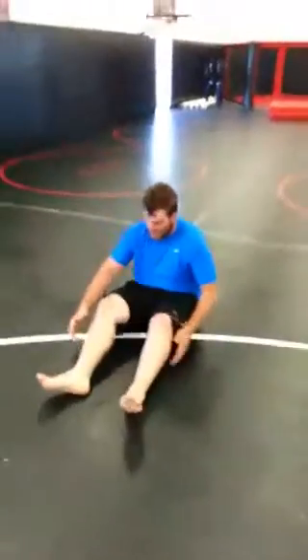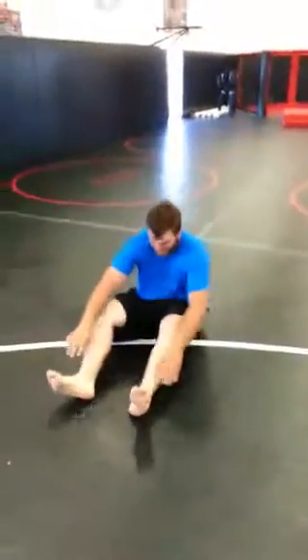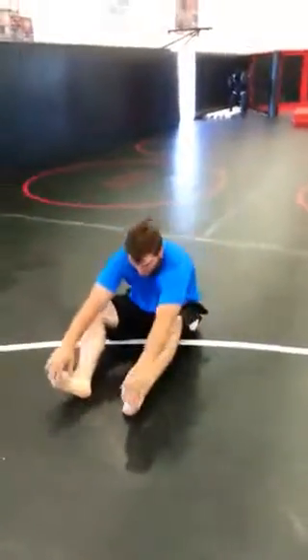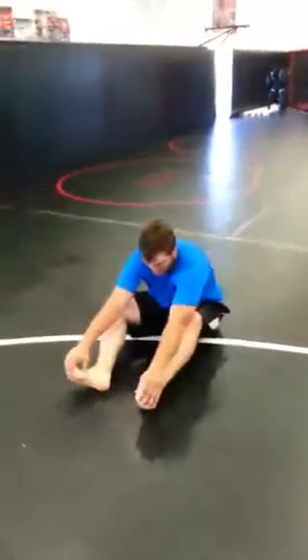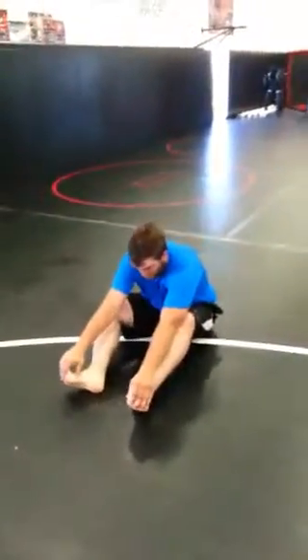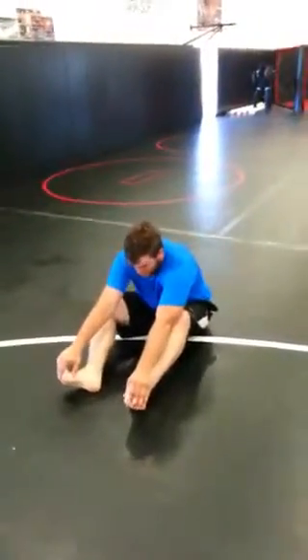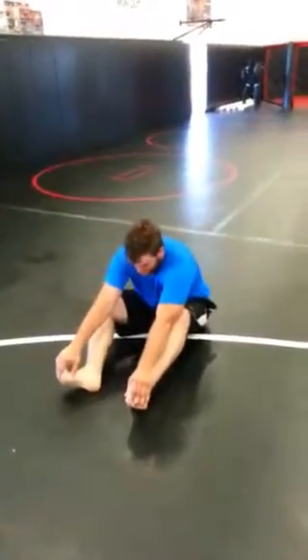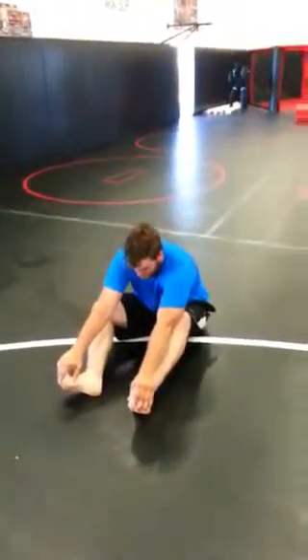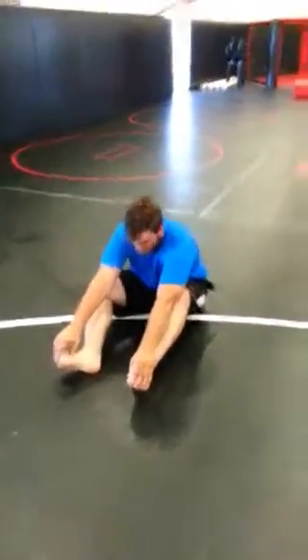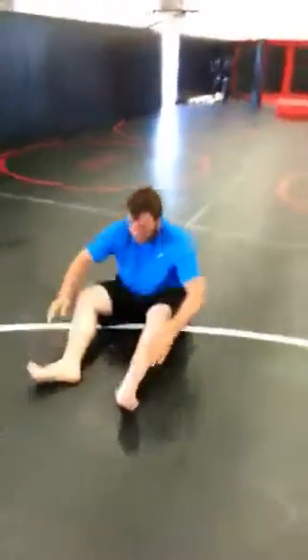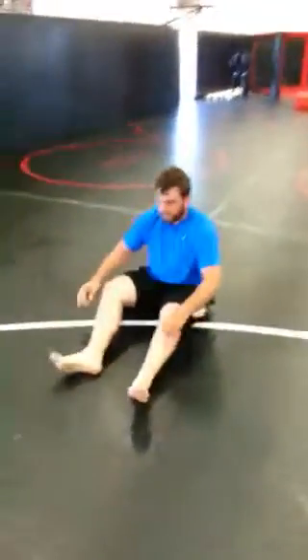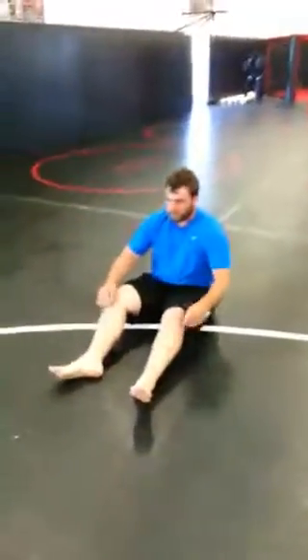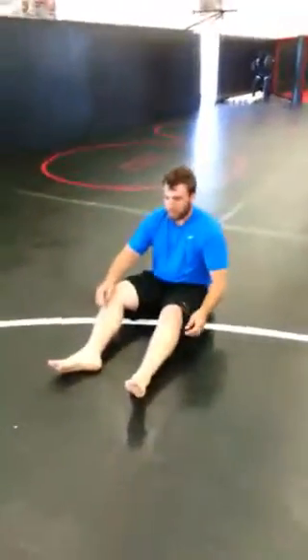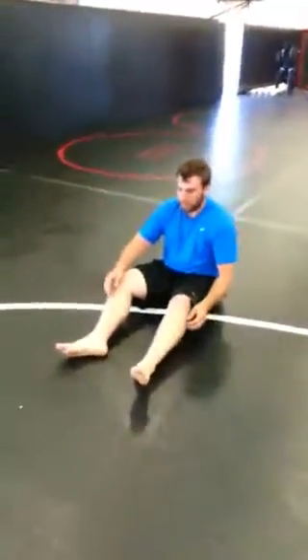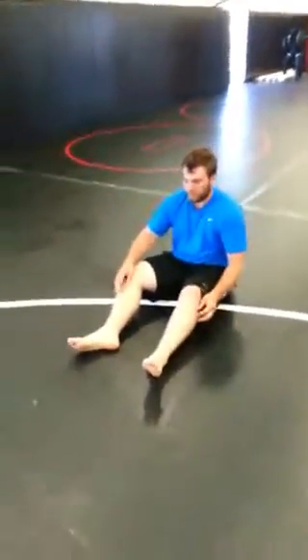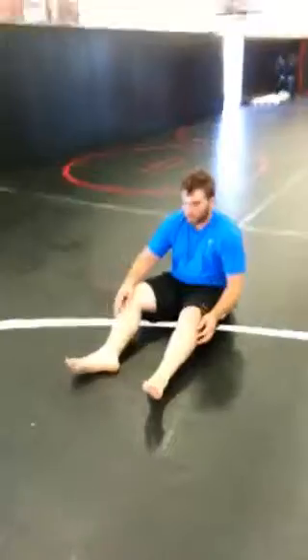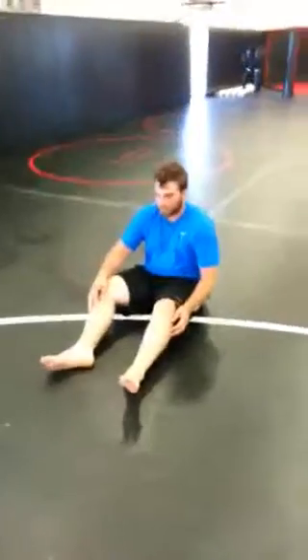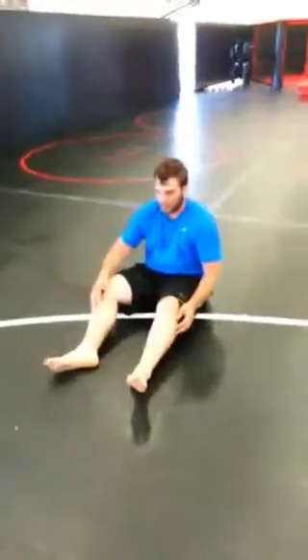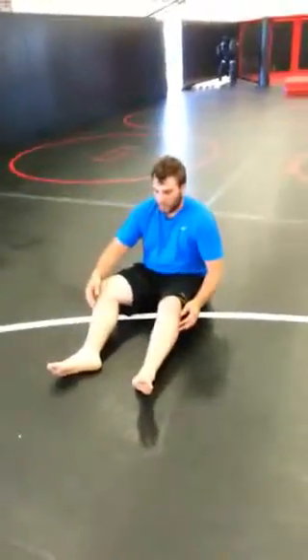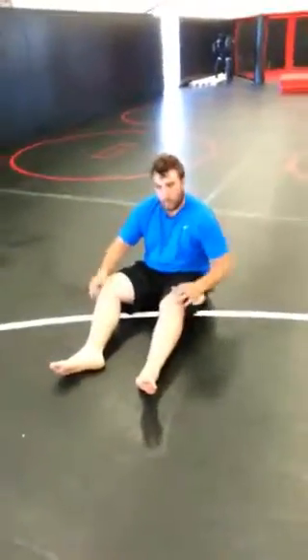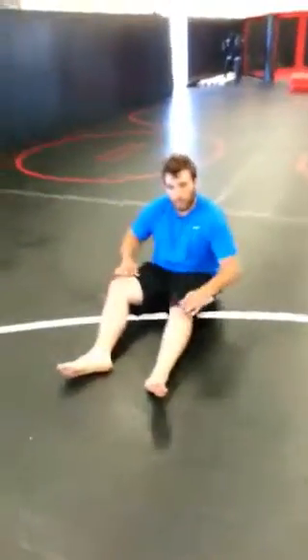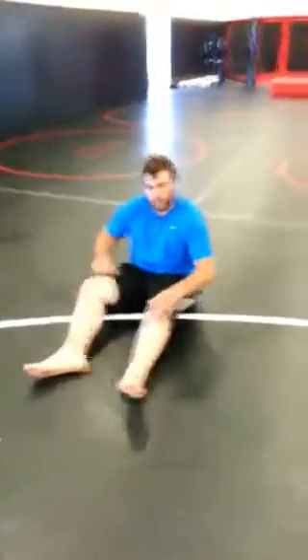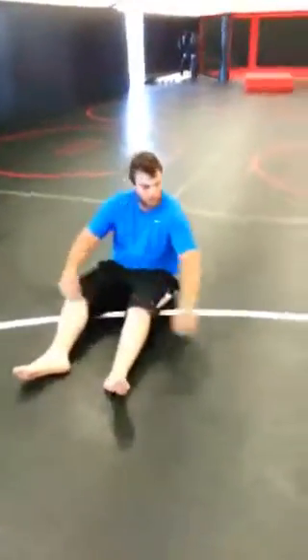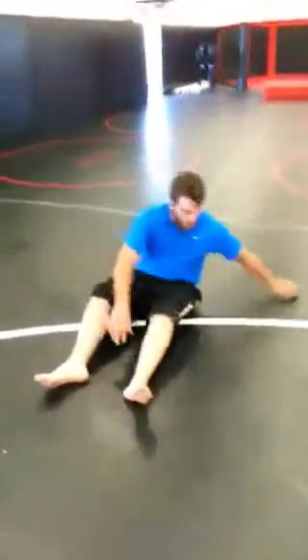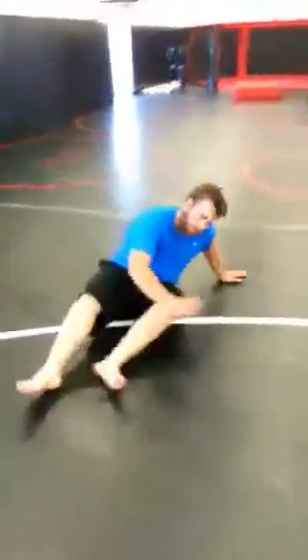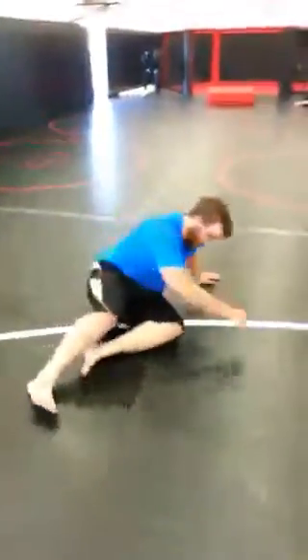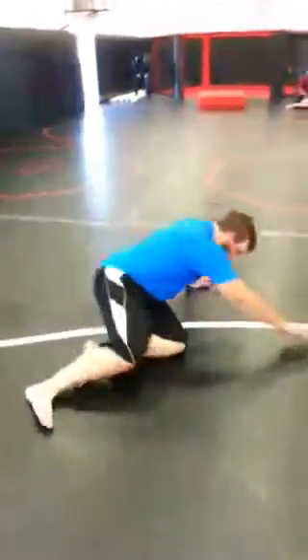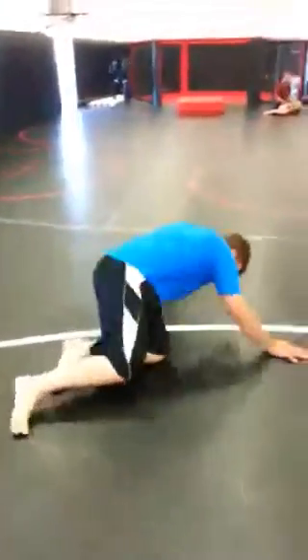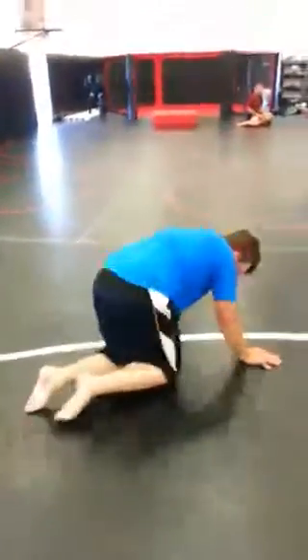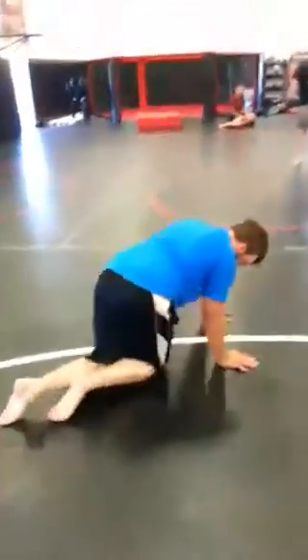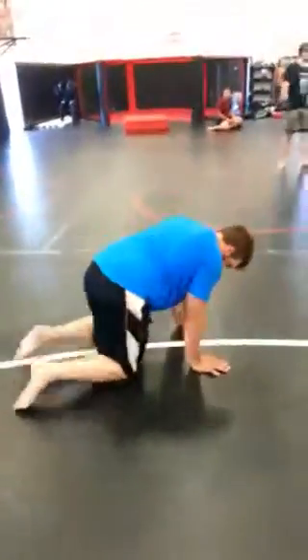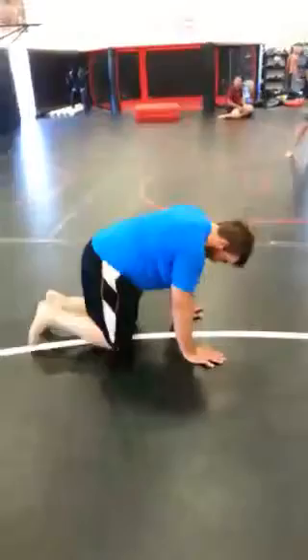Now you want to show them the shoulder rolls? Stretching those legs out, come up to your knees — facing the way you came. Yep. We're just going to move right on to the next one.